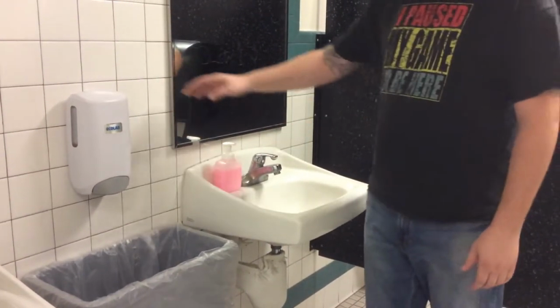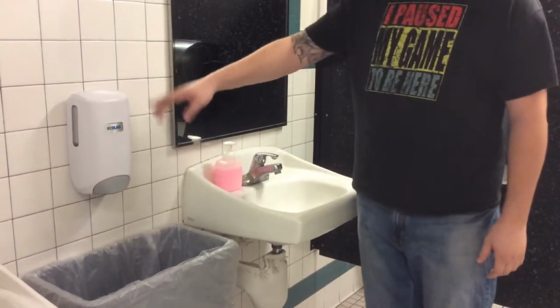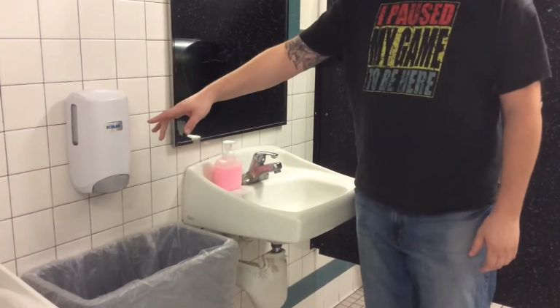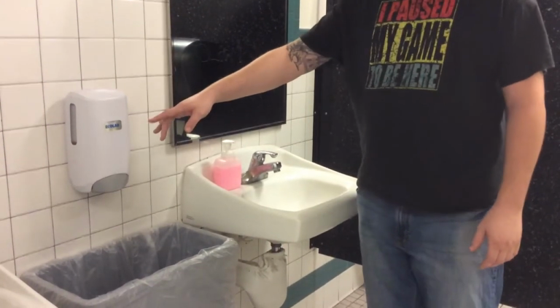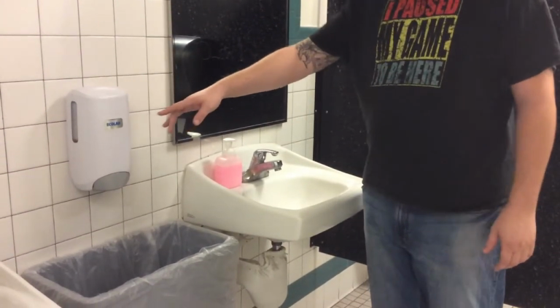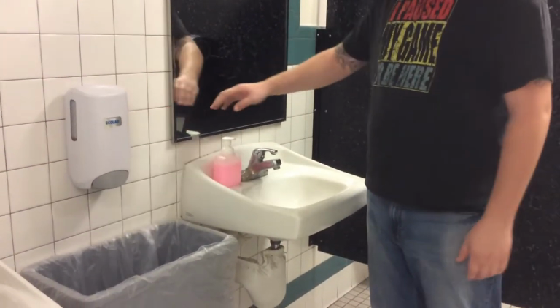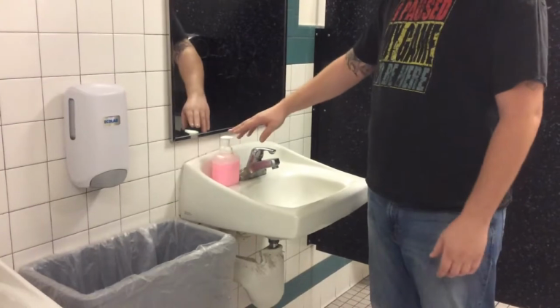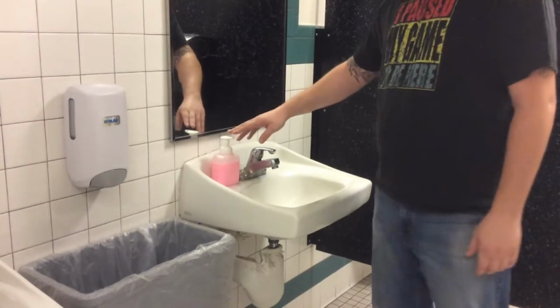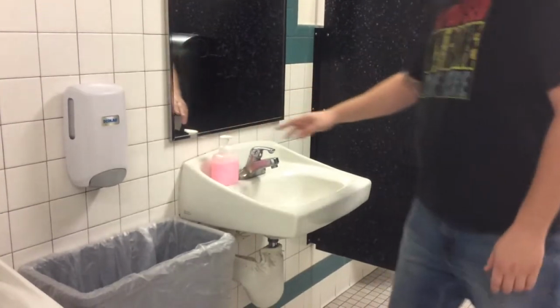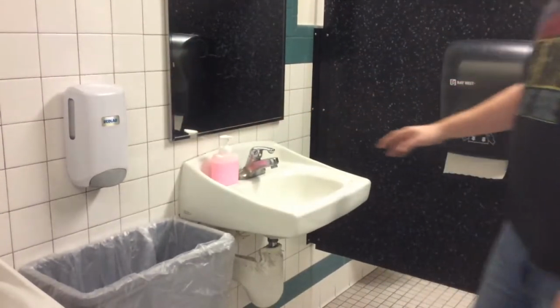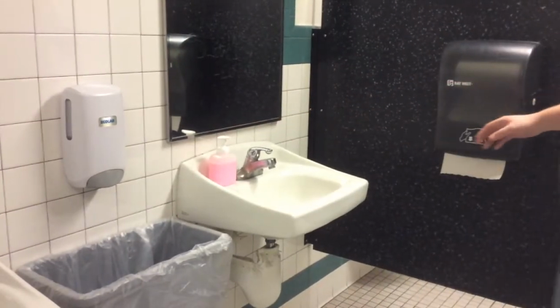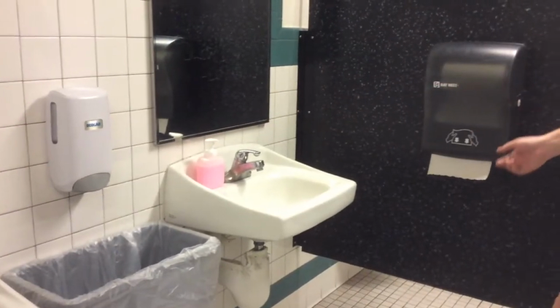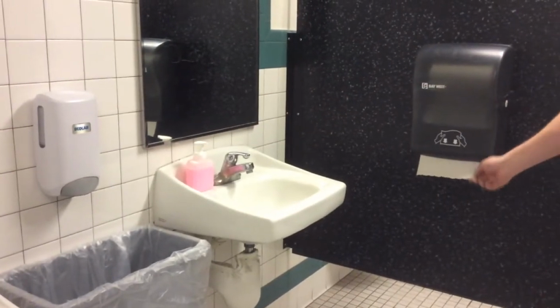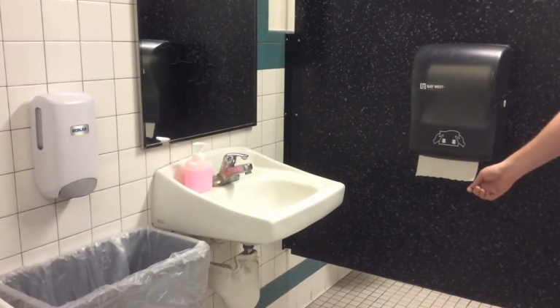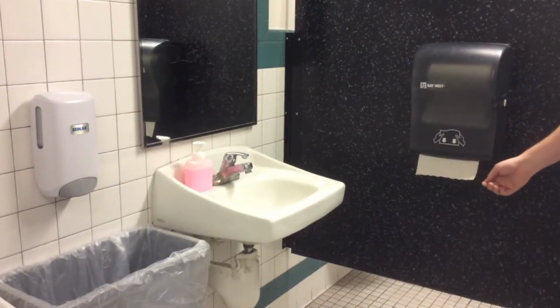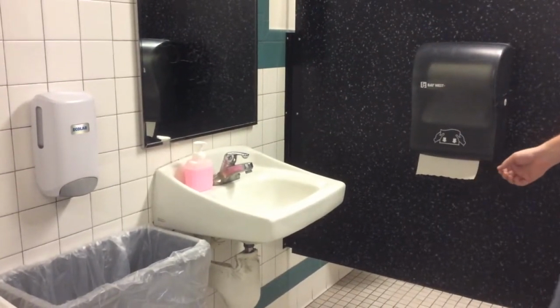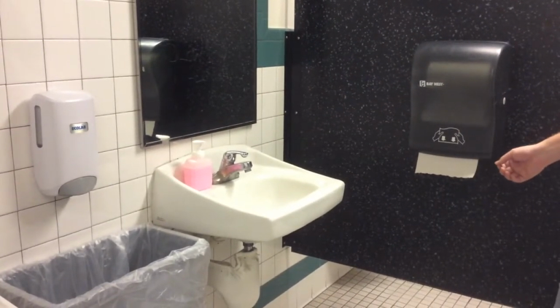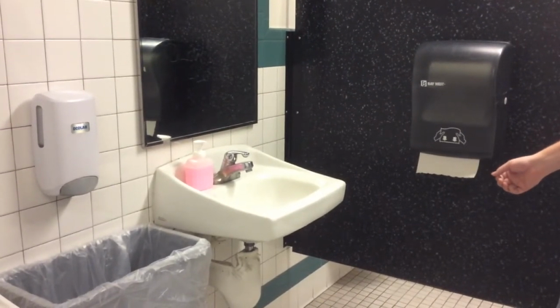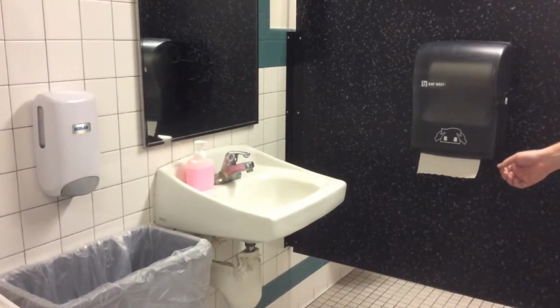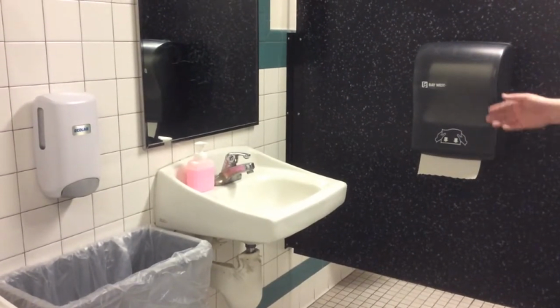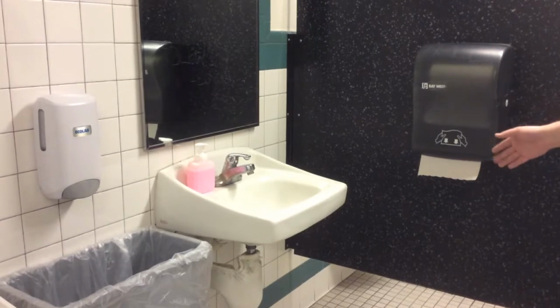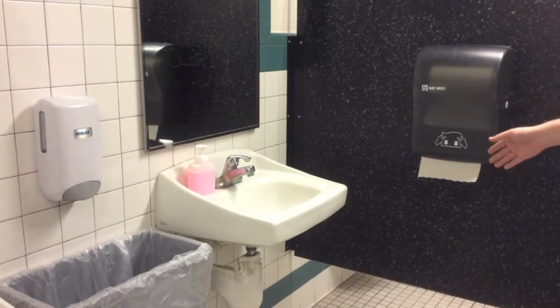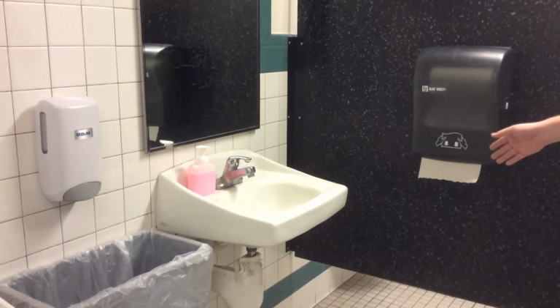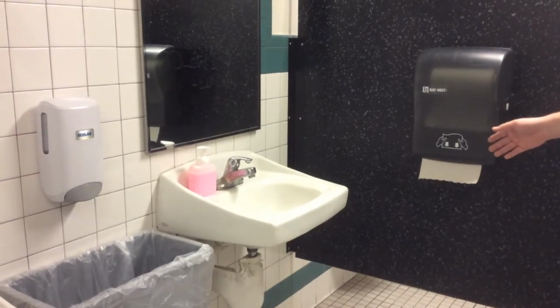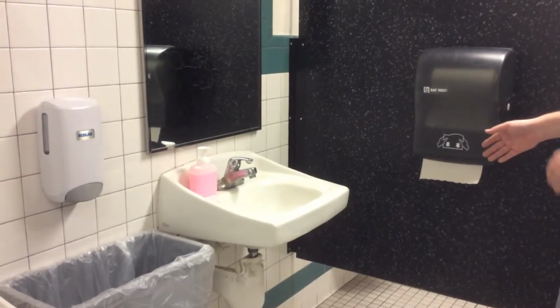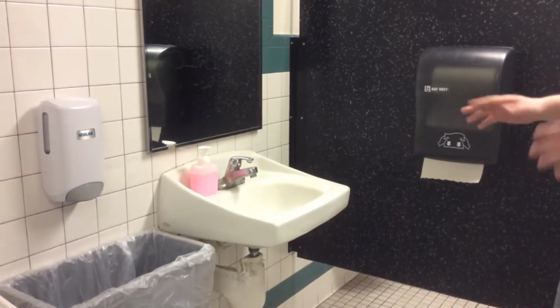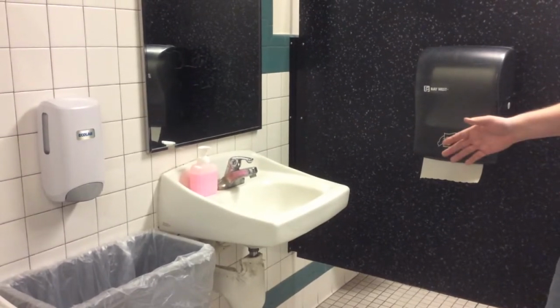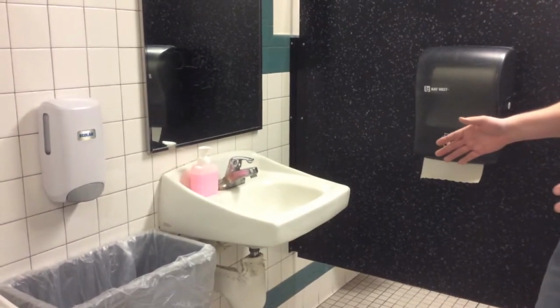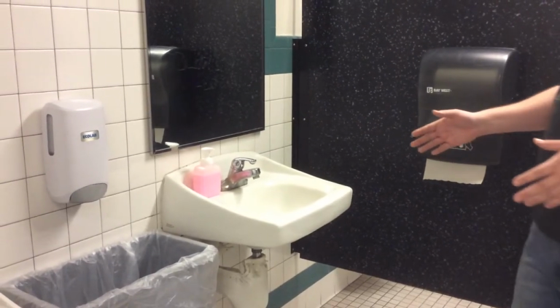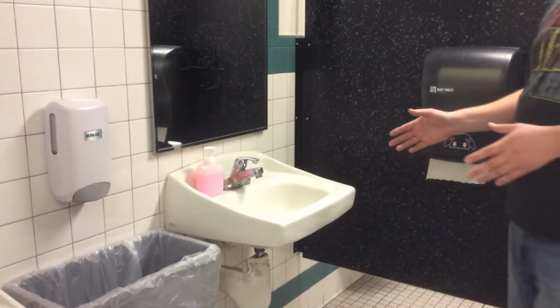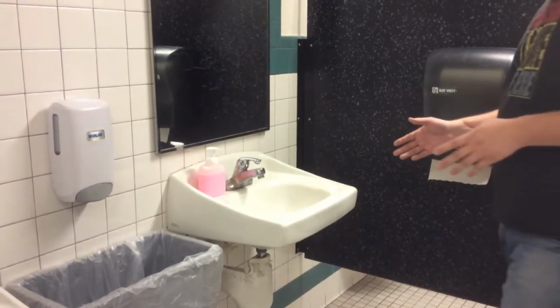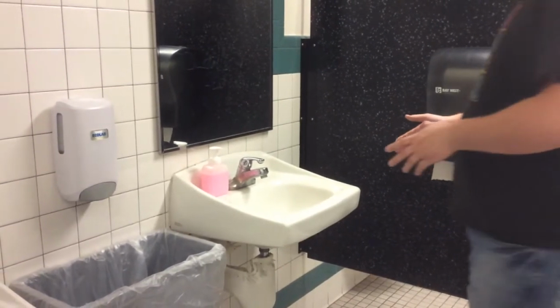Usually there's an automatic soap dispenser. Today we're going to use a pump. Also, we have a pull-down paper towel dispenser. Usually this is automated. So these are the only modifications we're going to be doing for this example.